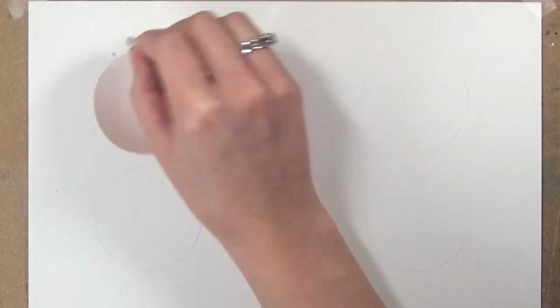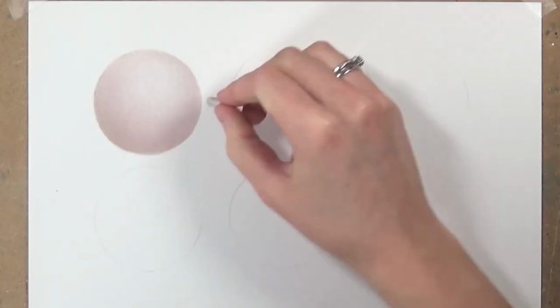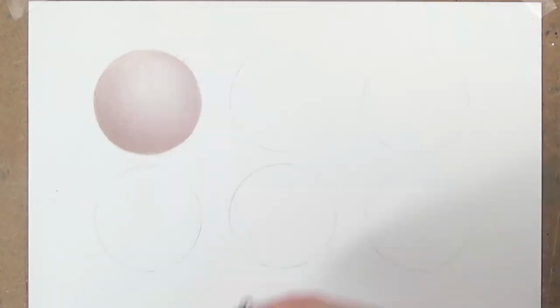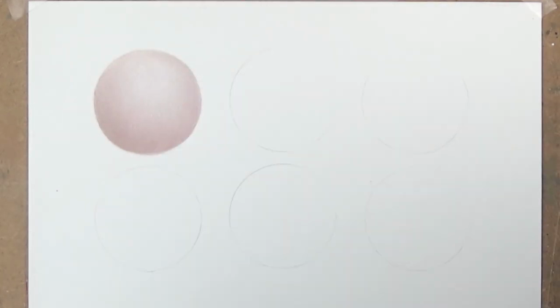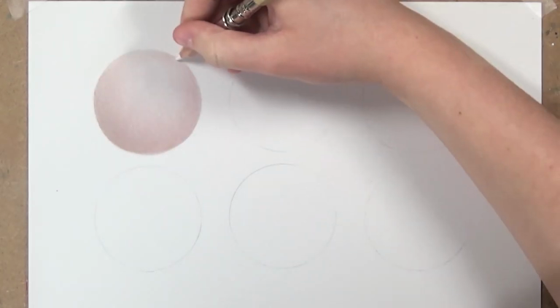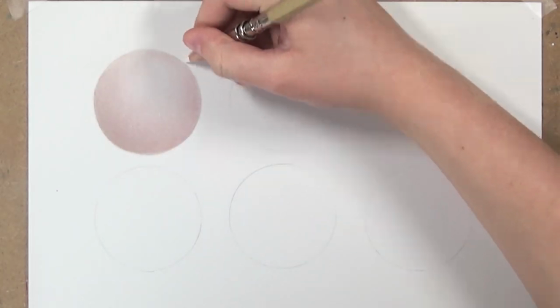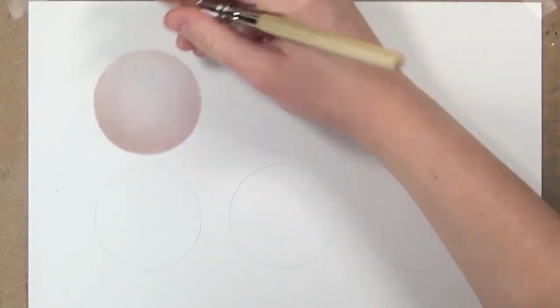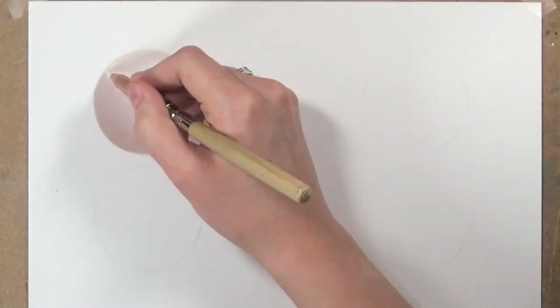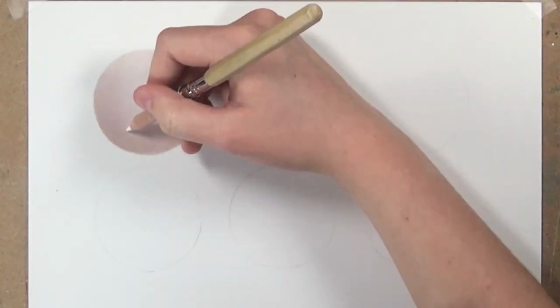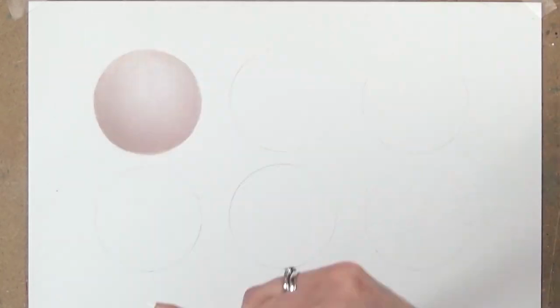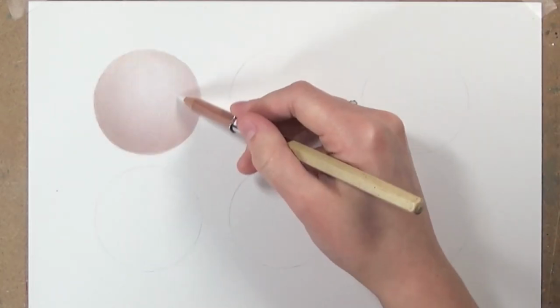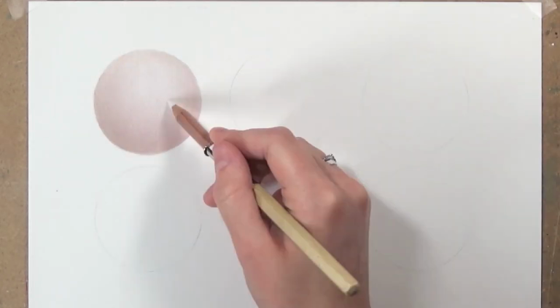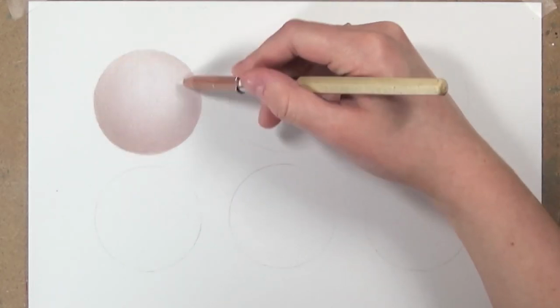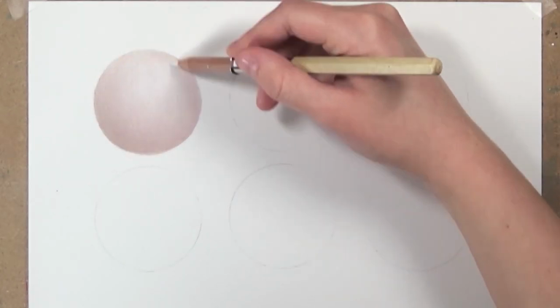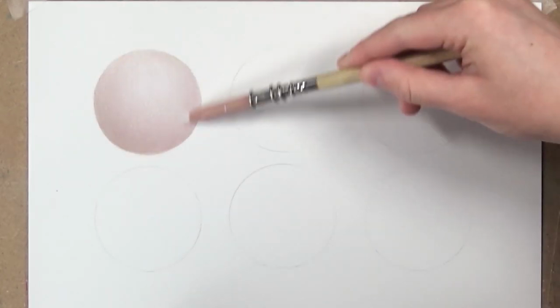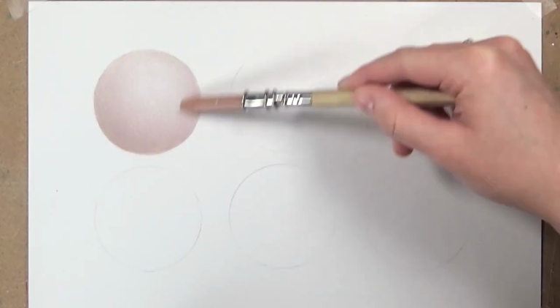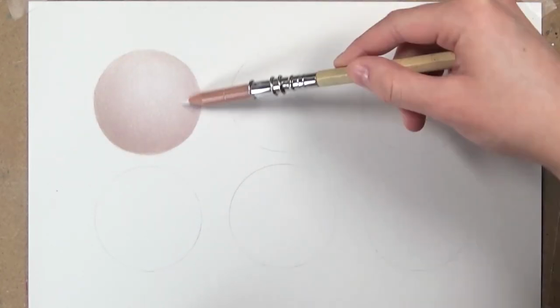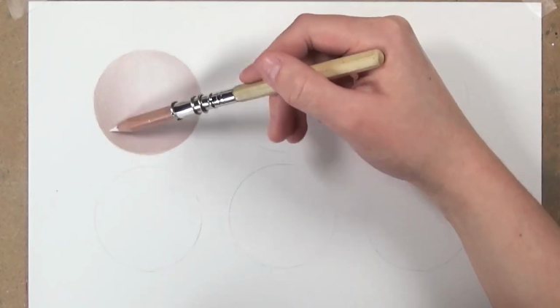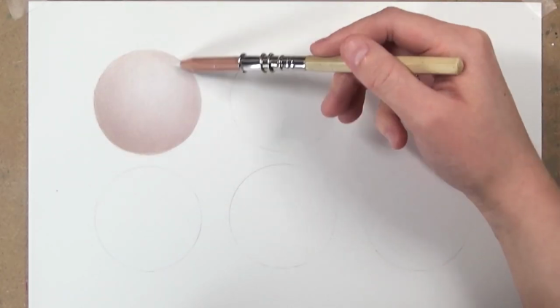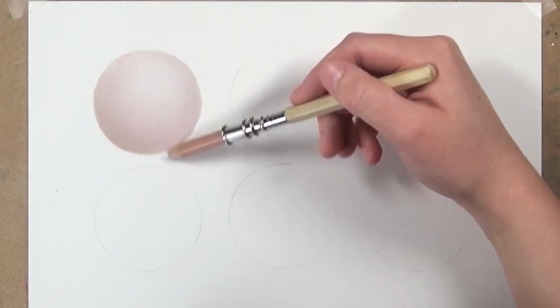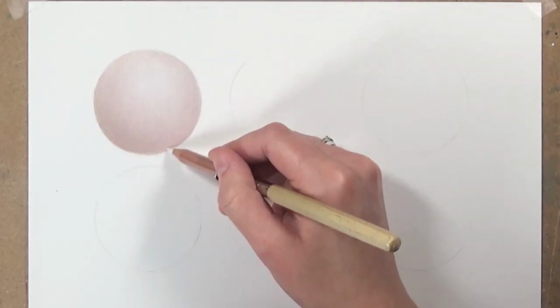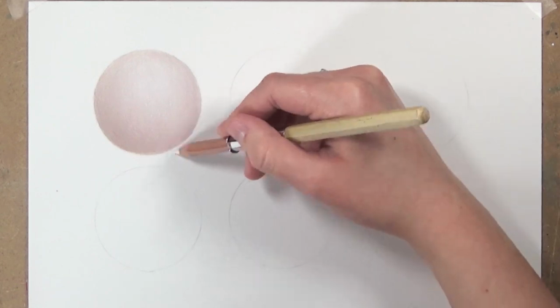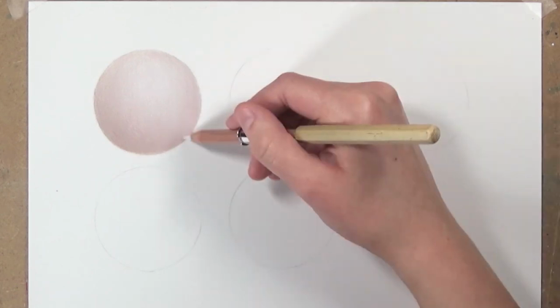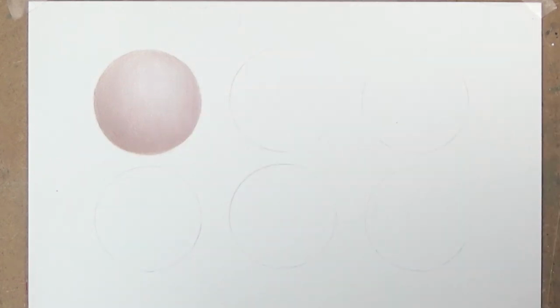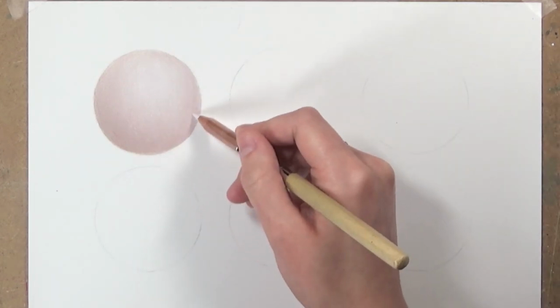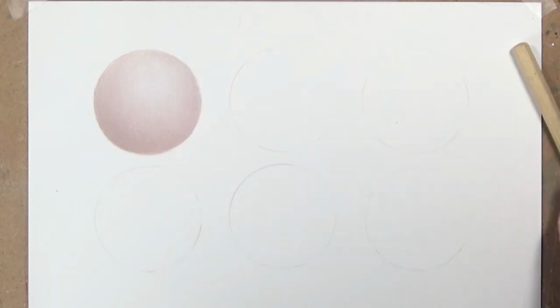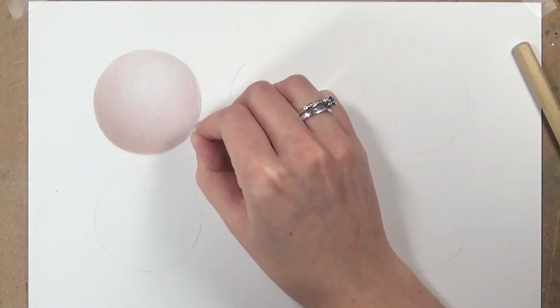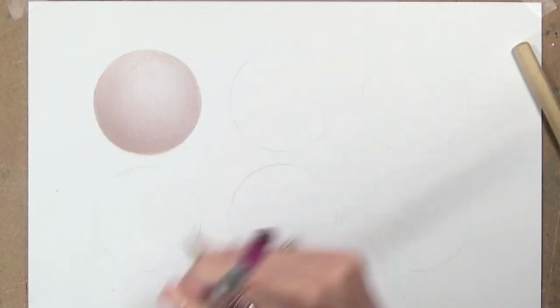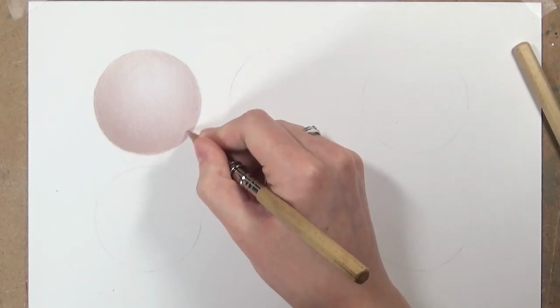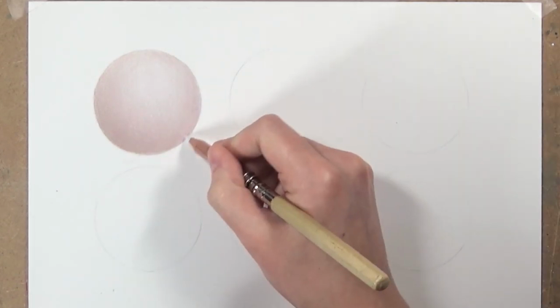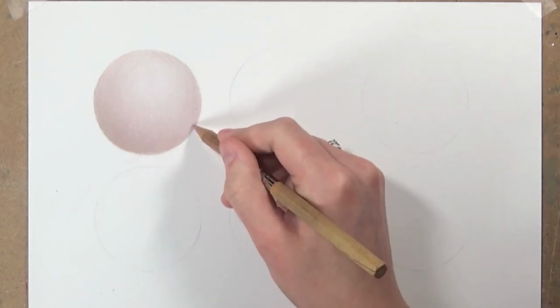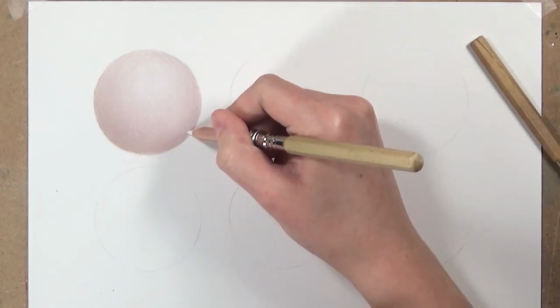Once I've smoothed out any imperfect areas with the white colour pencil, I list all the colour pencils used for this first skin tone.